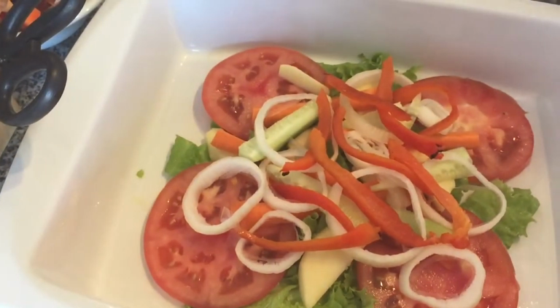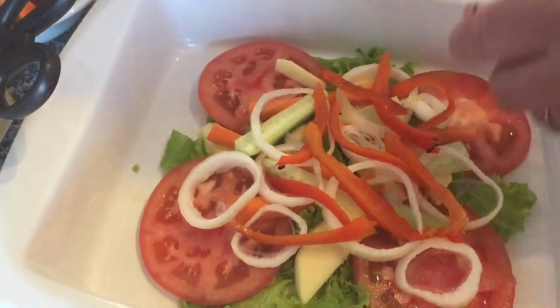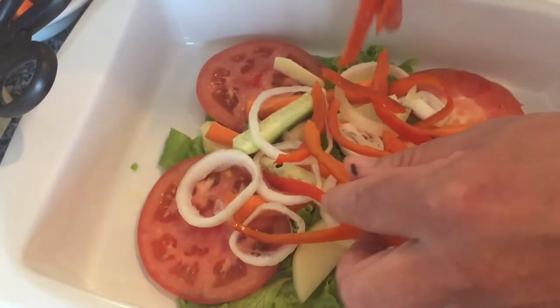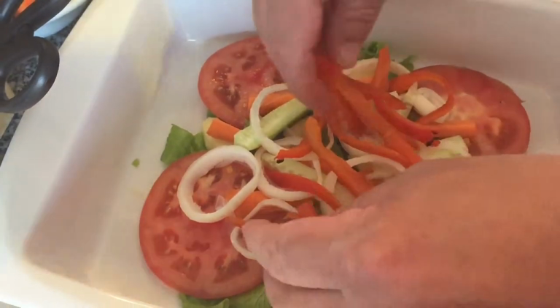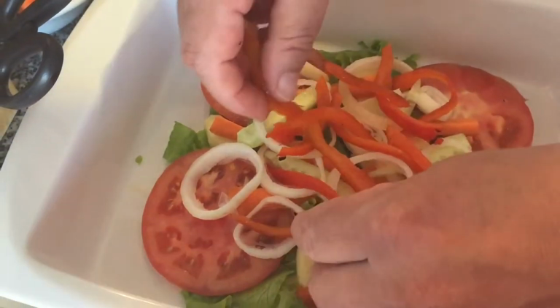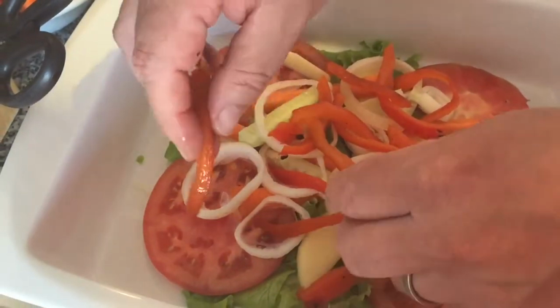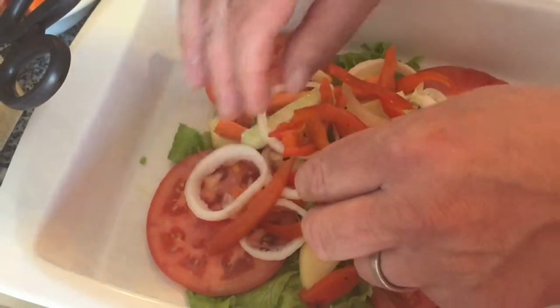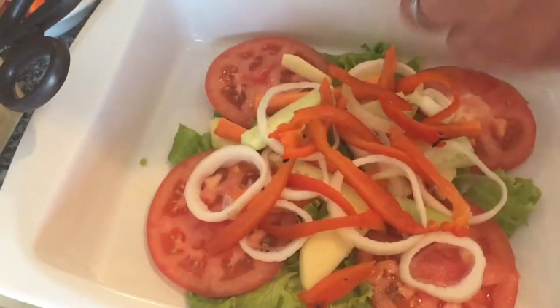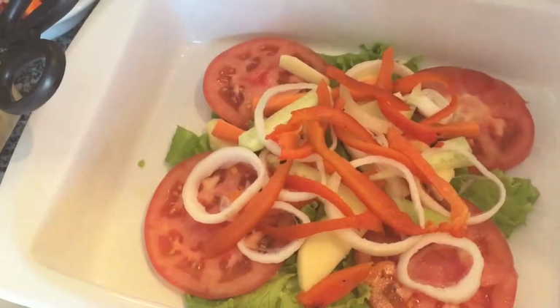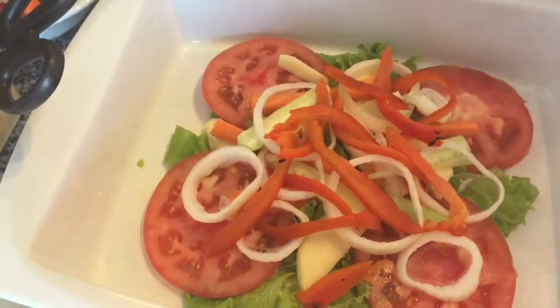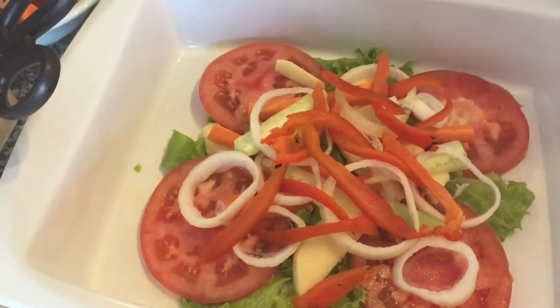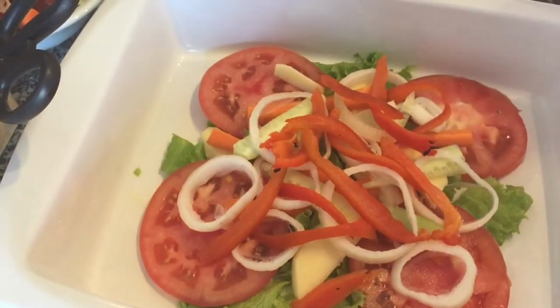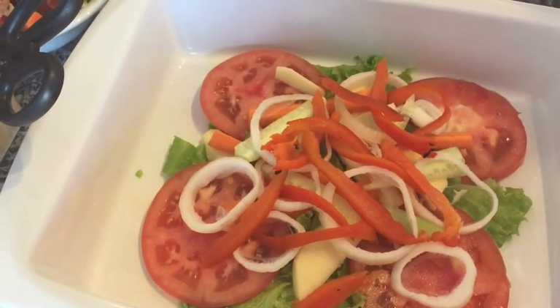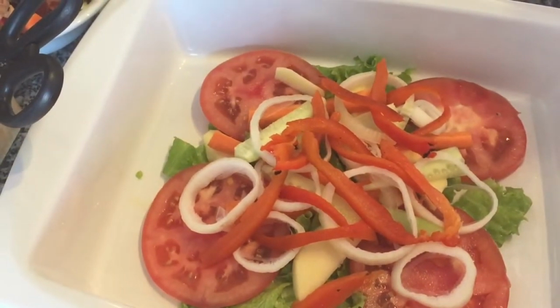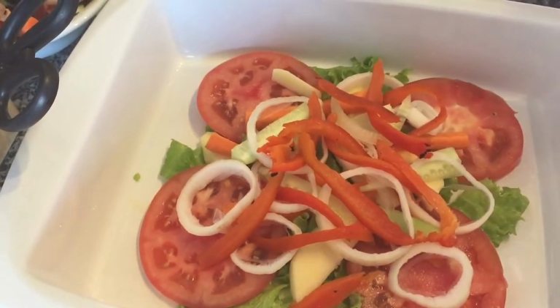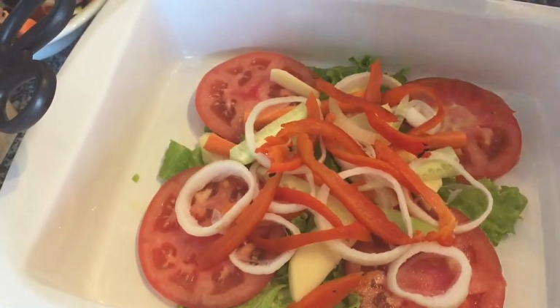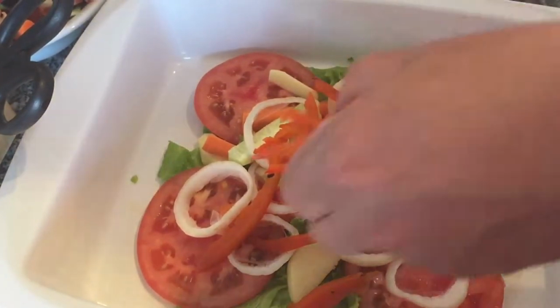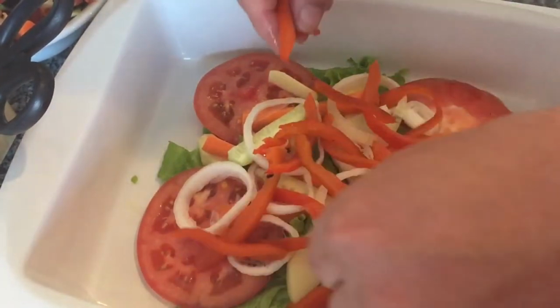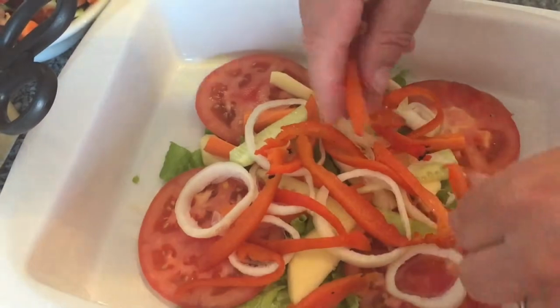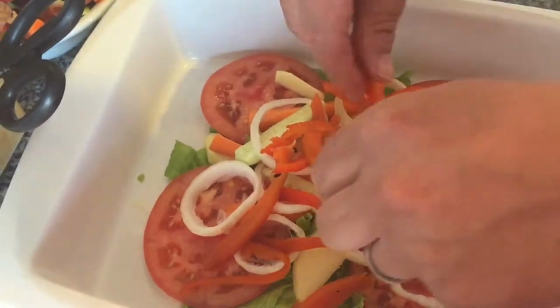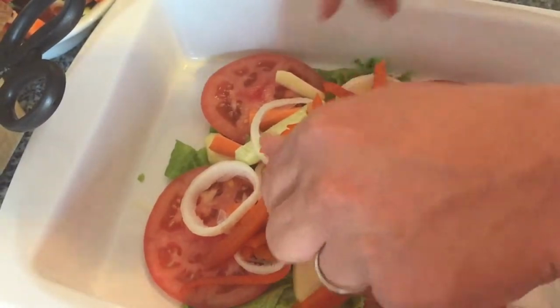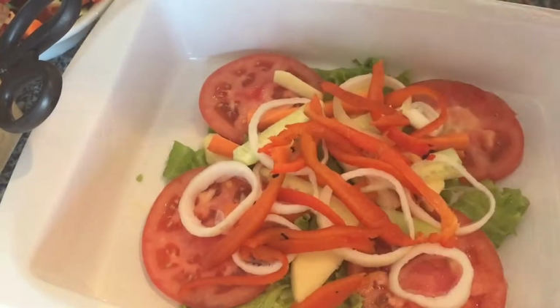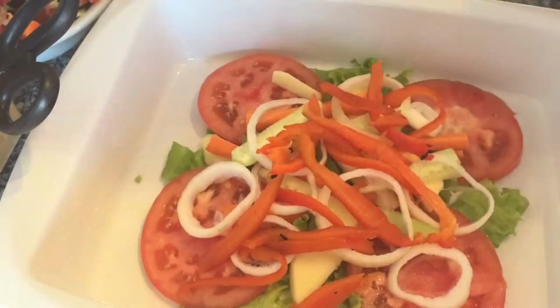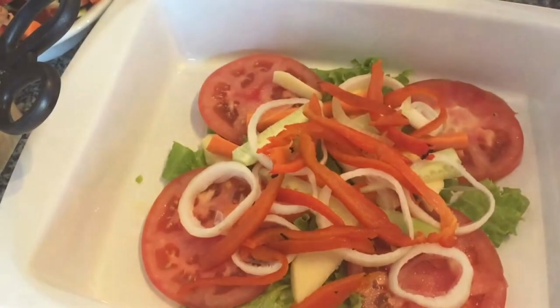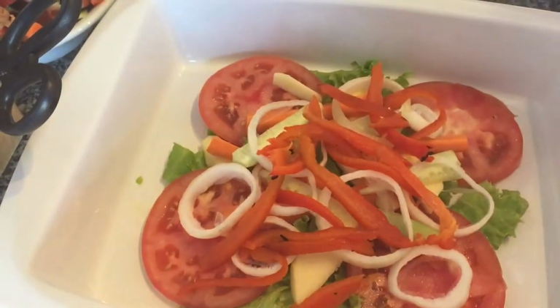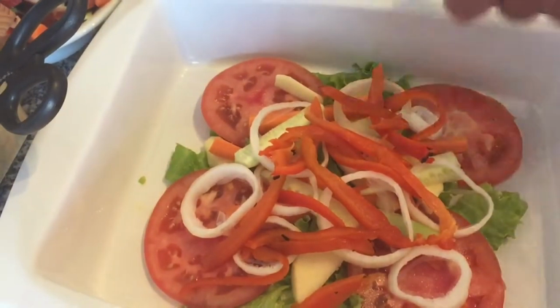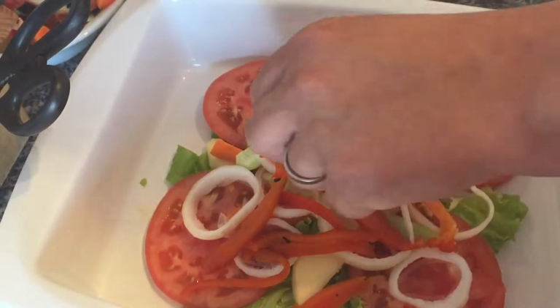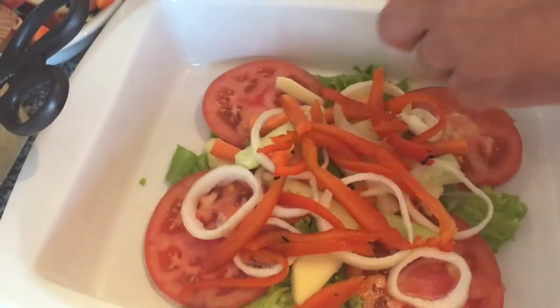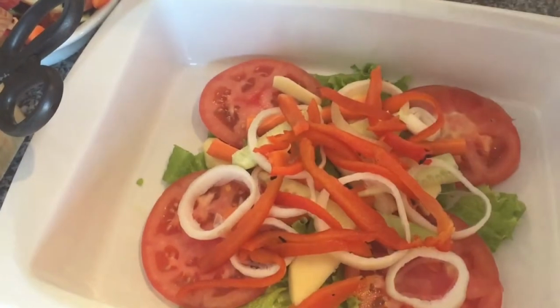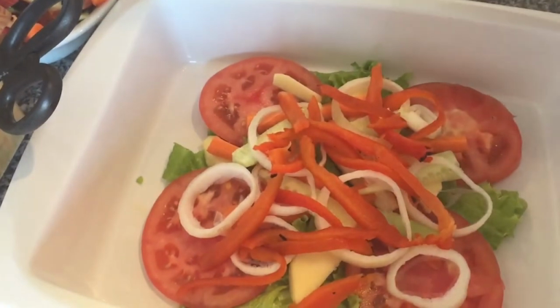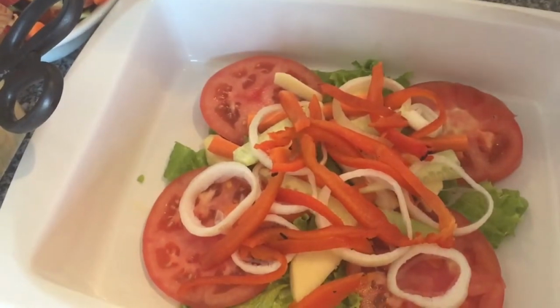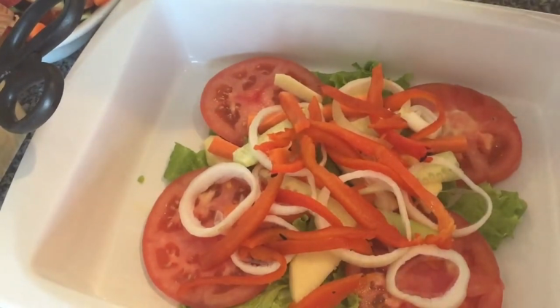I really hope that you've enjoyed this idea of adding char-grilled peppers to a salad. I hope you liked this, and don't forget to subscribe to this channel.